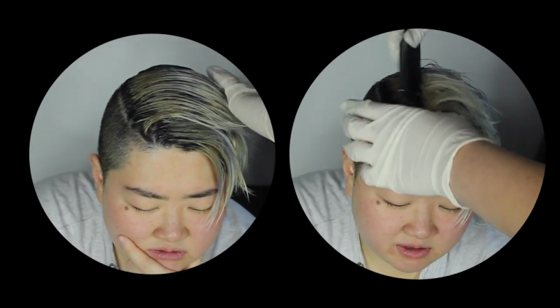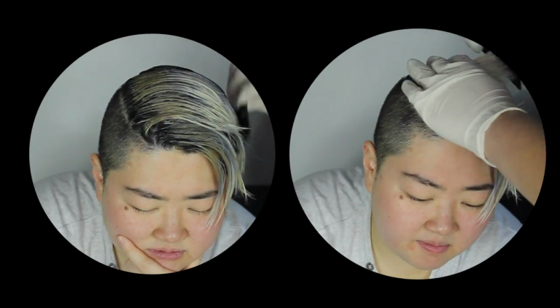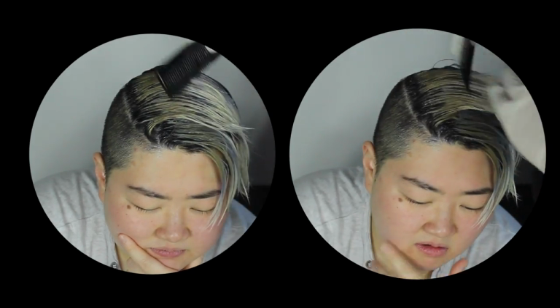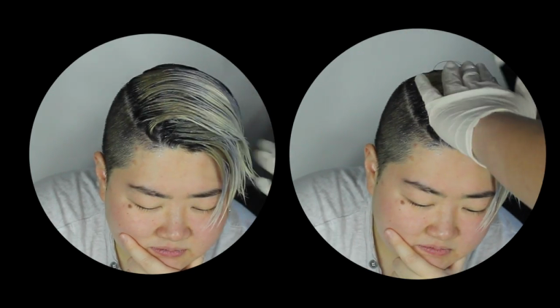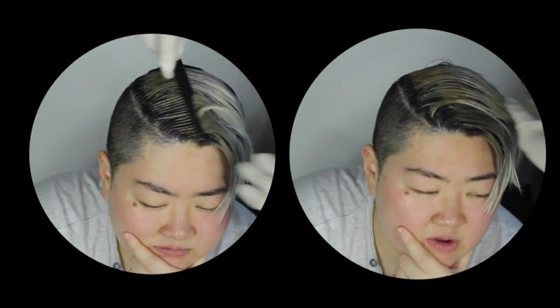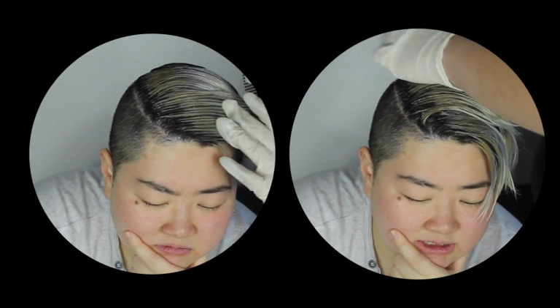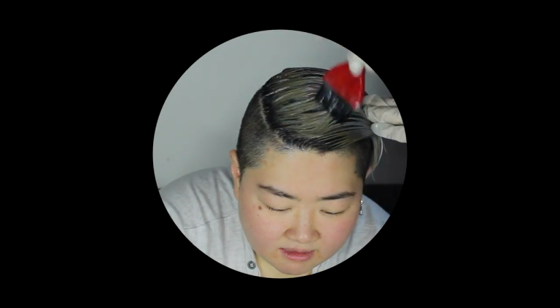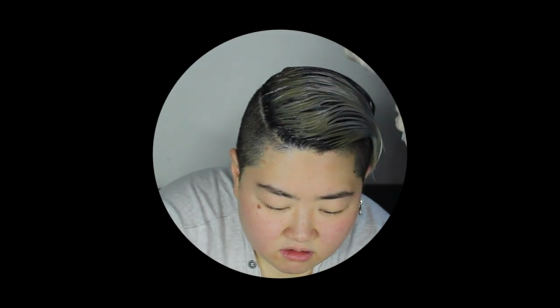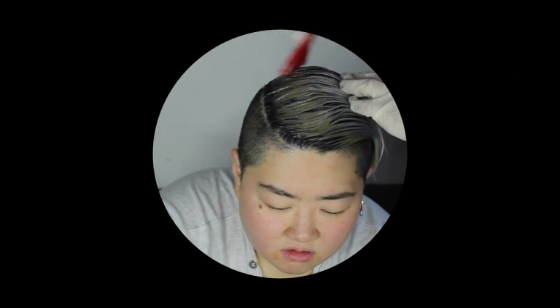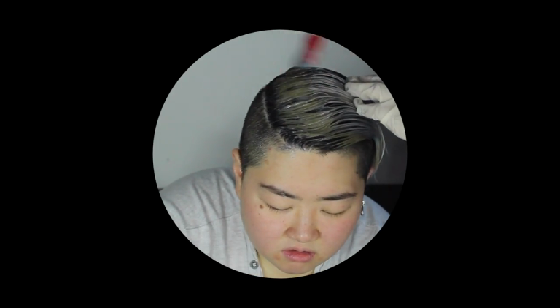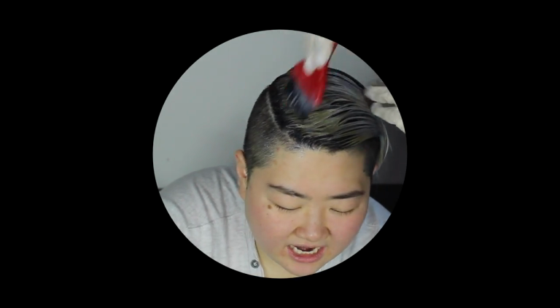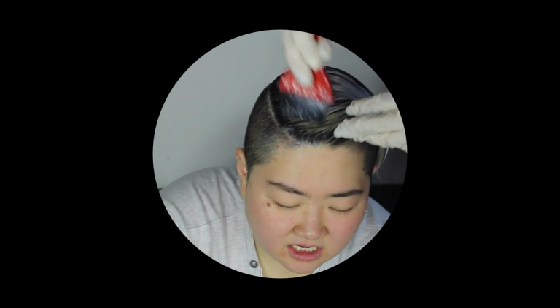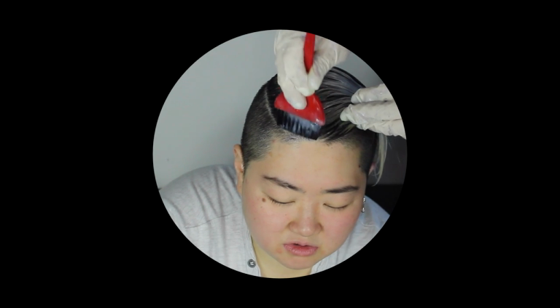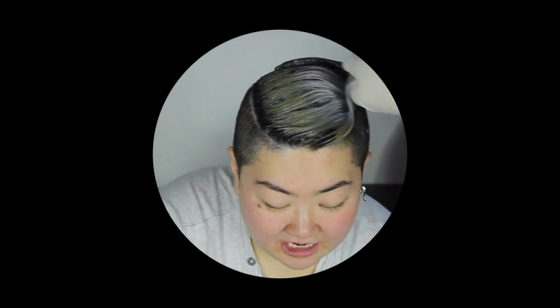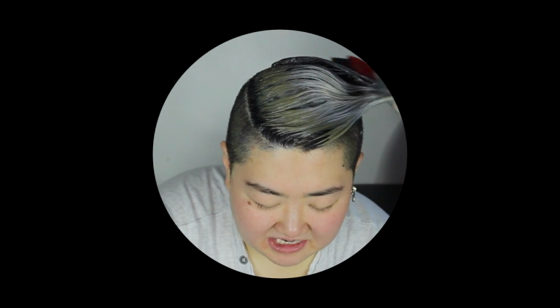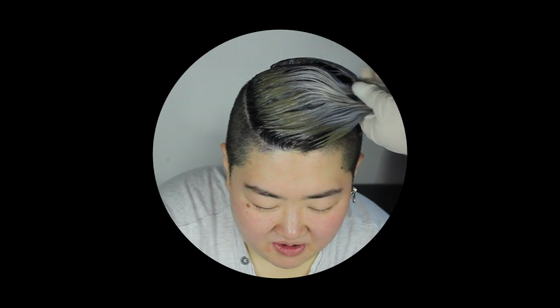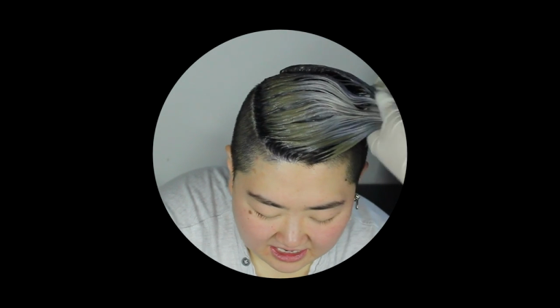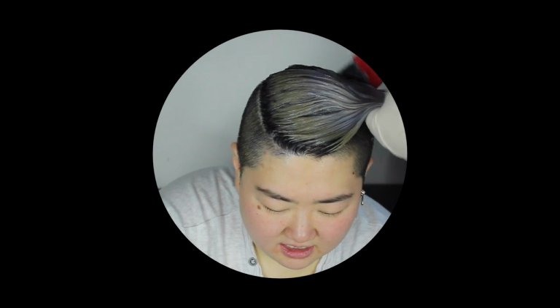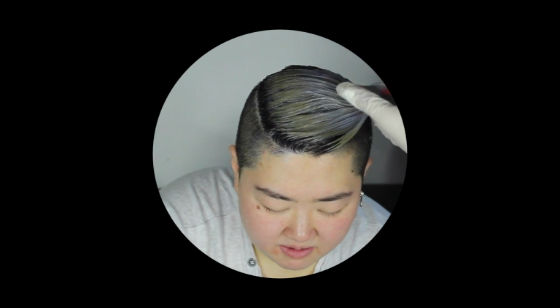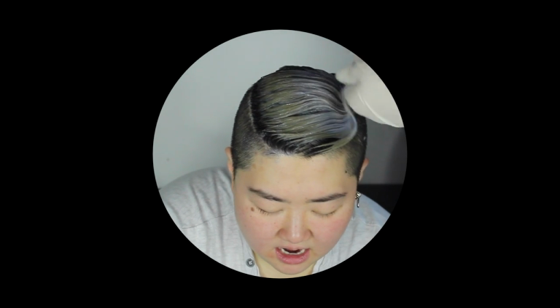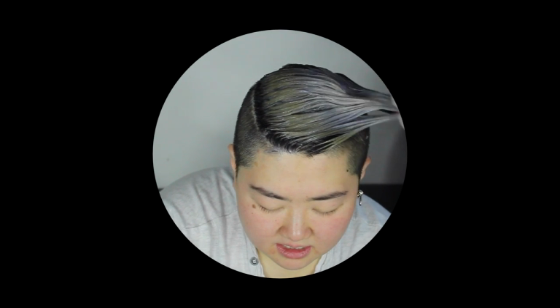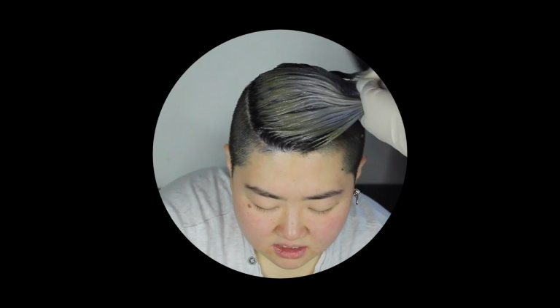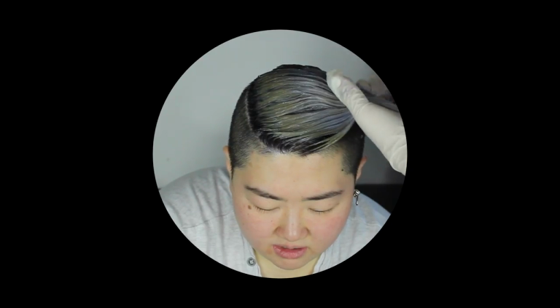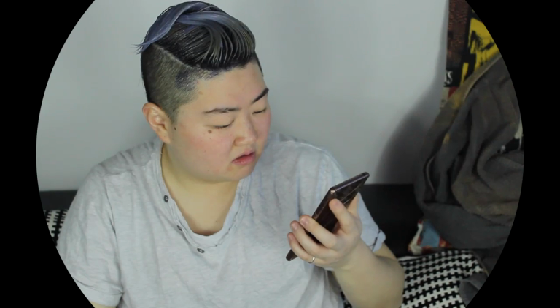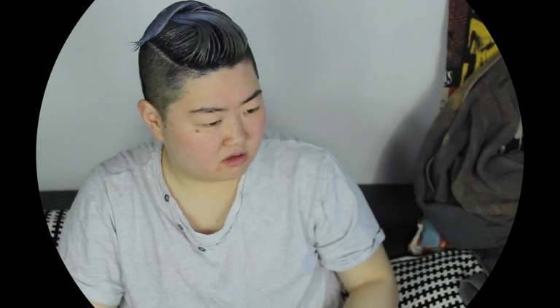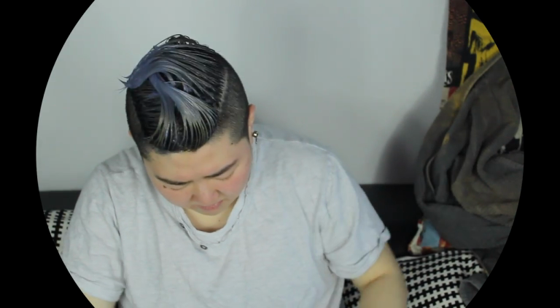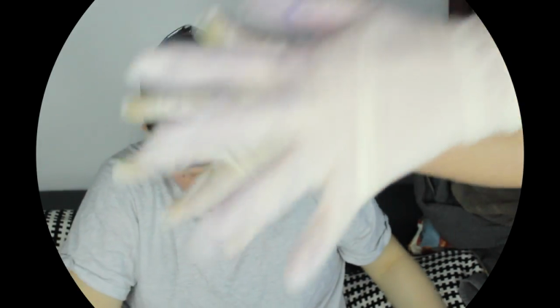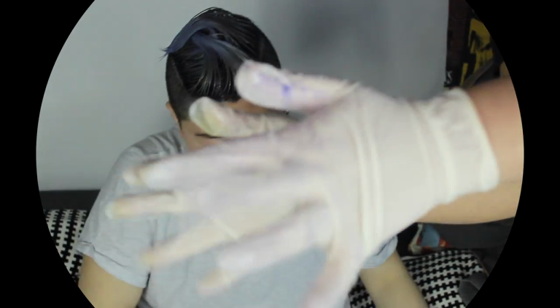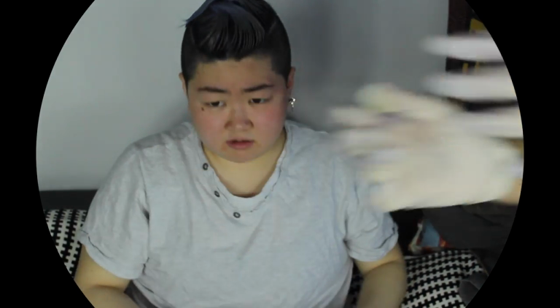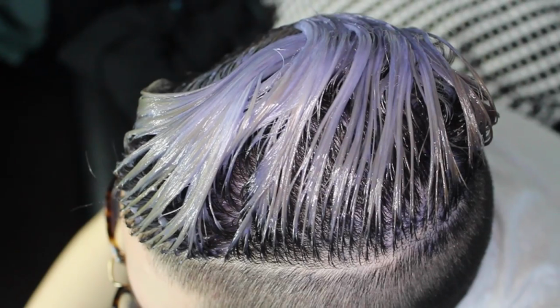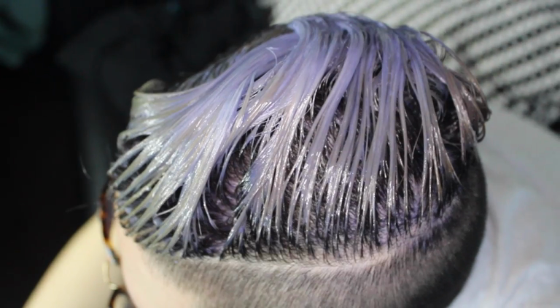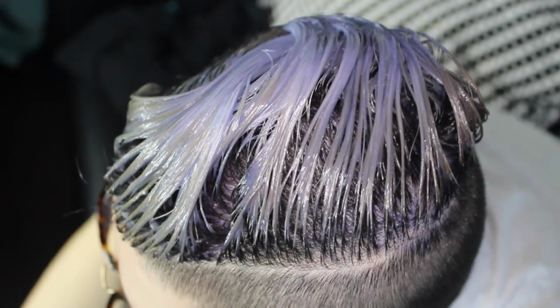Now I'm just using a comb to comb through Del's hair to make sure that any spots that didn't get saturated get saturated. You definitely want to make sure that everything is evenly covered. Then we just waited and kept an eye on the toner so that it could activate.